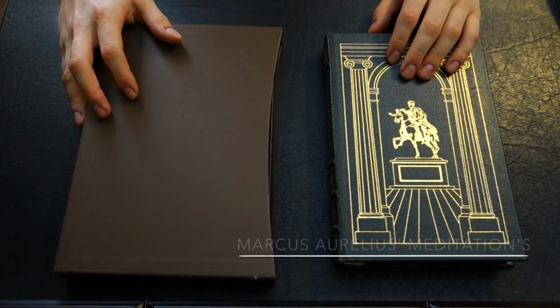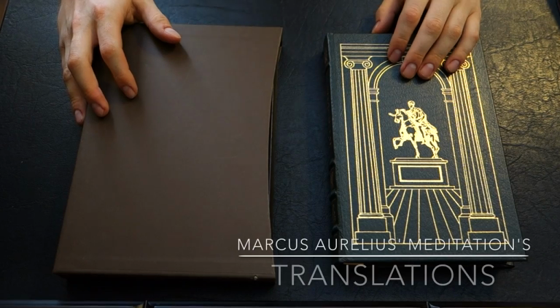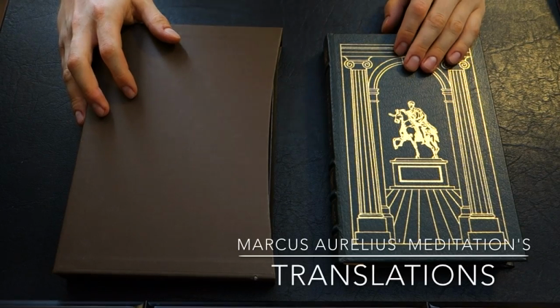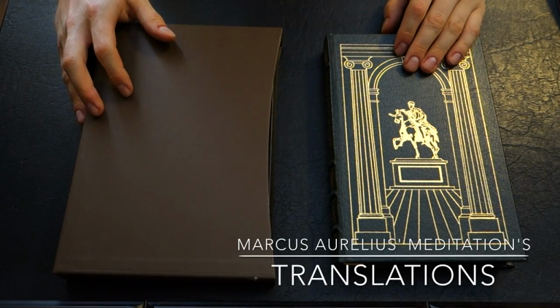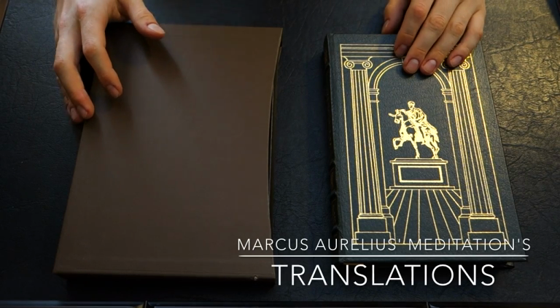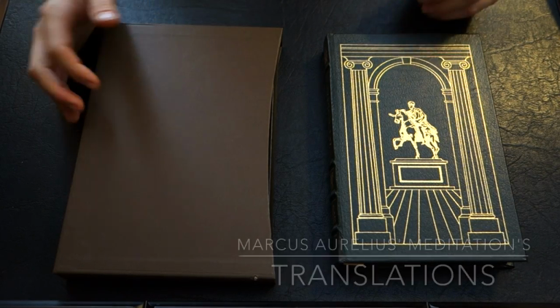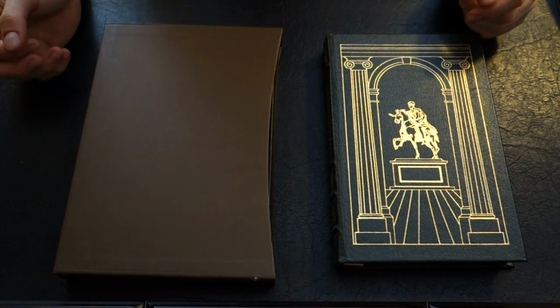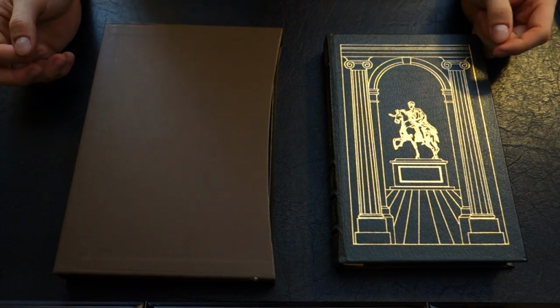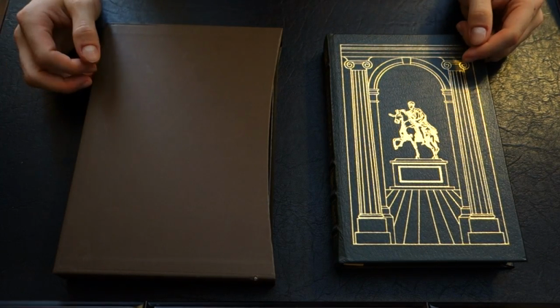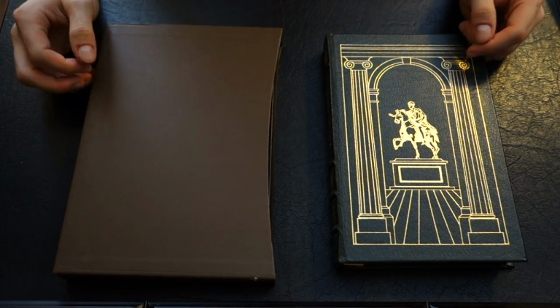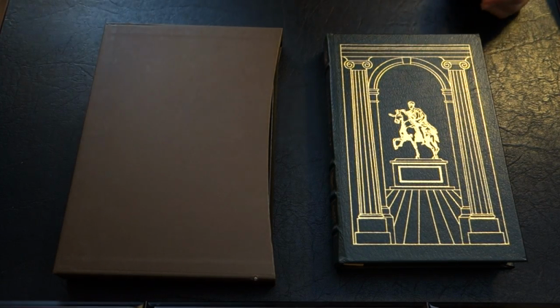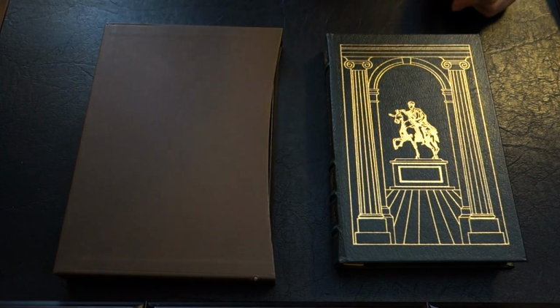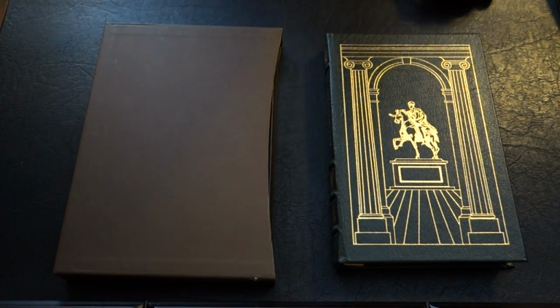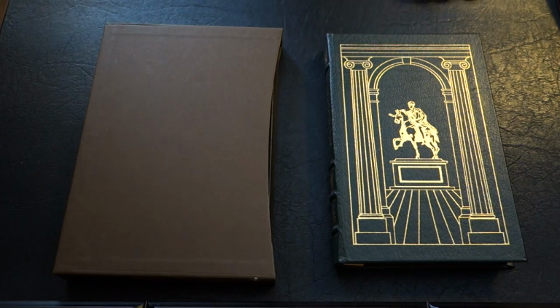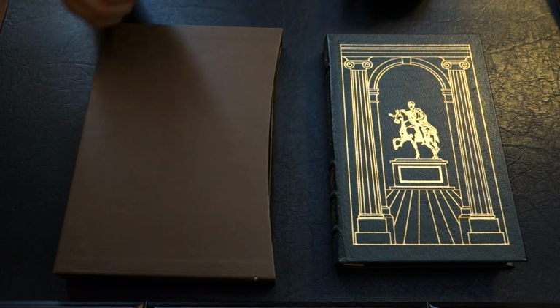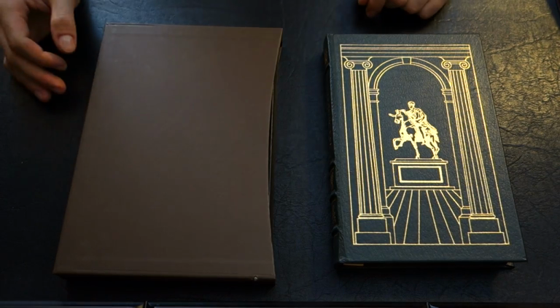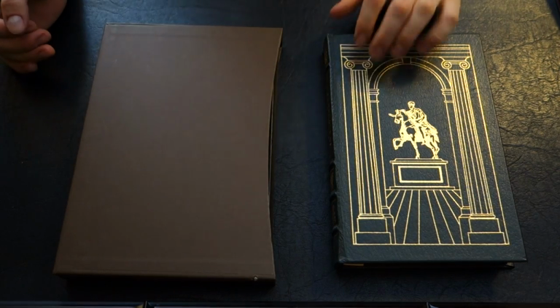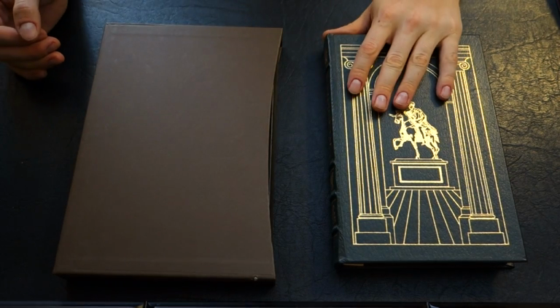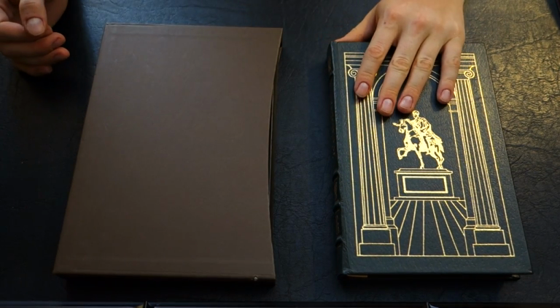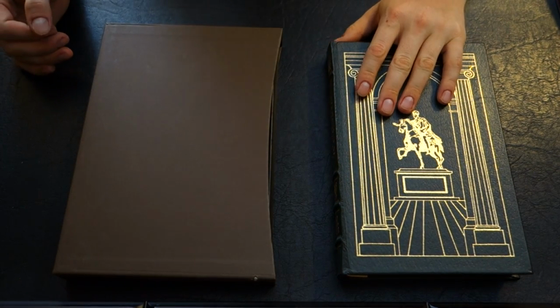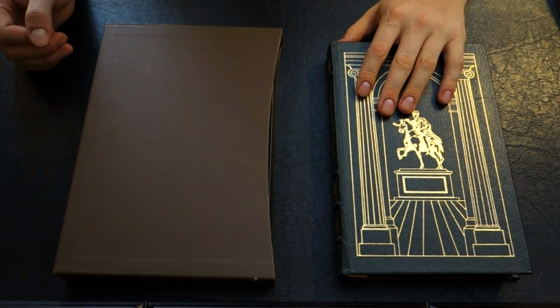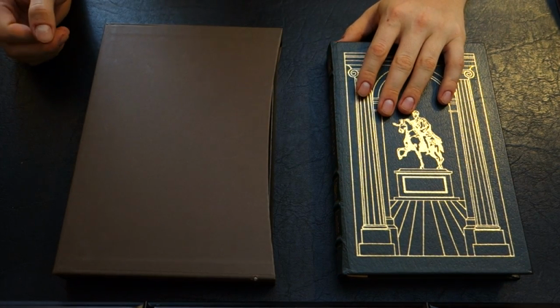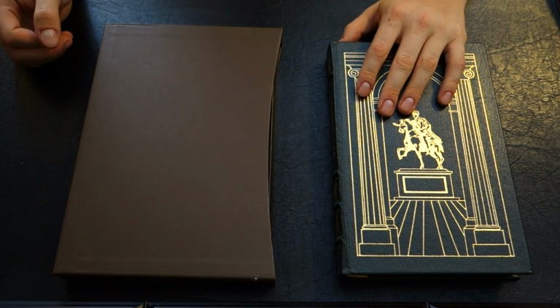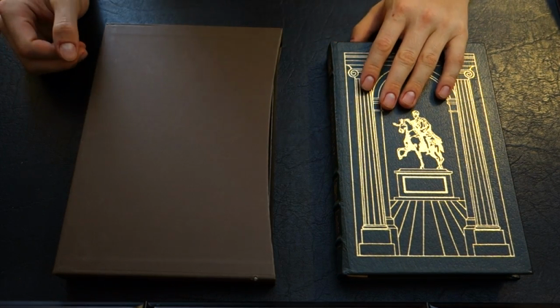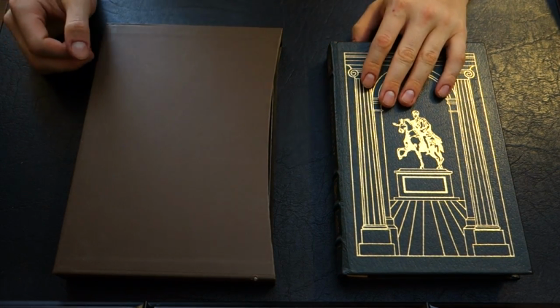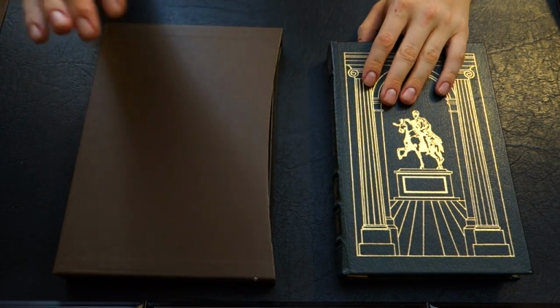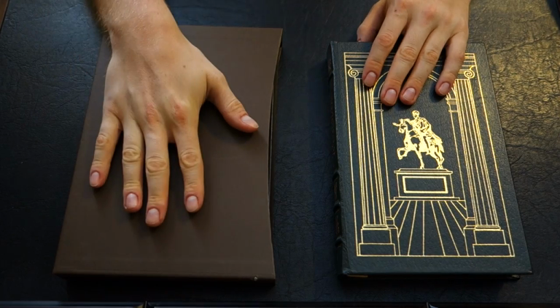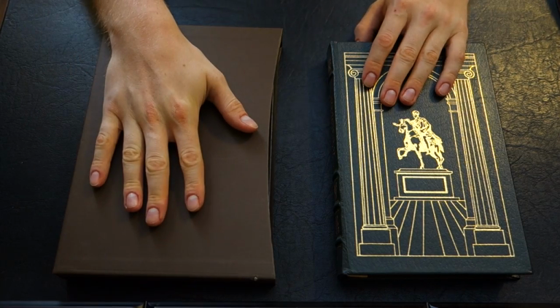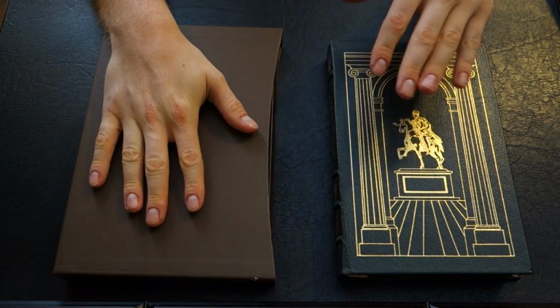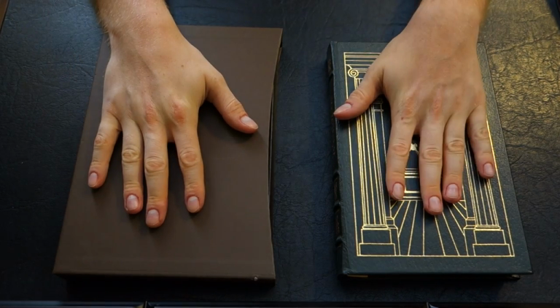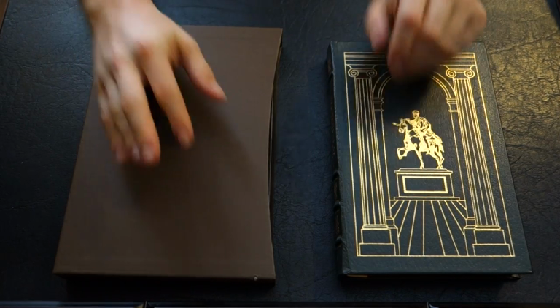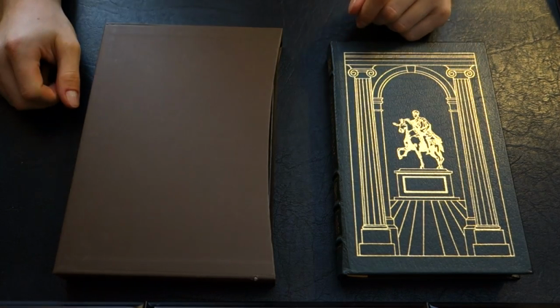Welcome back YouTube. I promised I'd do a video on this. This is a comparison between two translations of Marcus Aurelius' Meditations. One is from the Folio Society and one is from the Eastern Press.